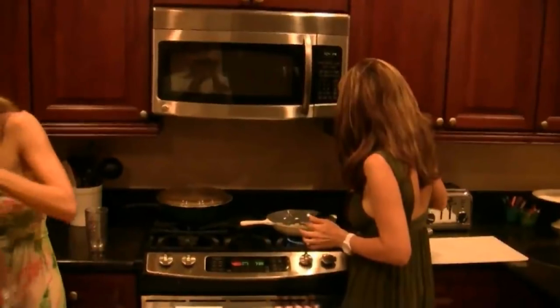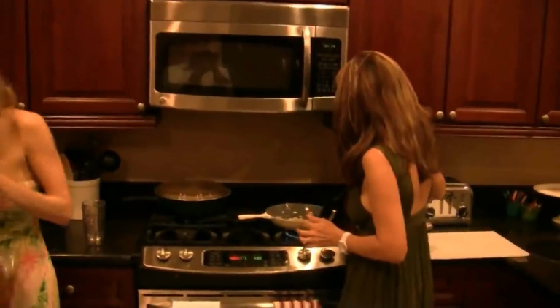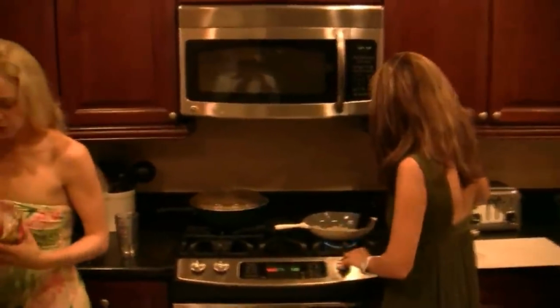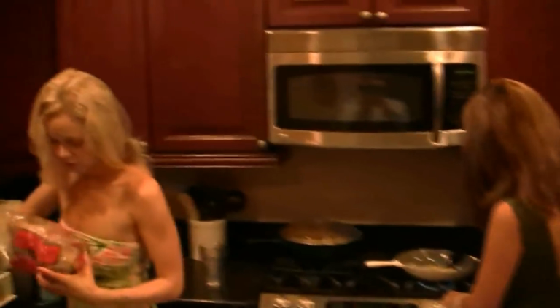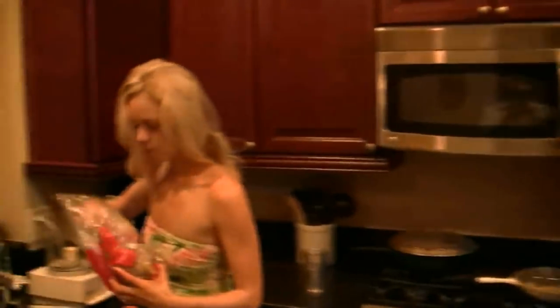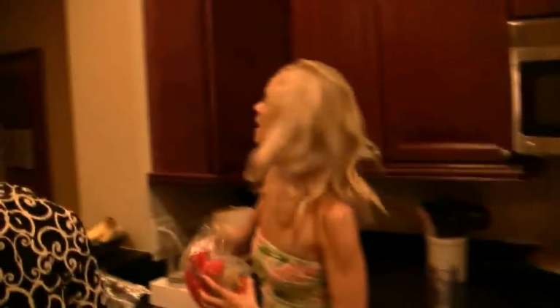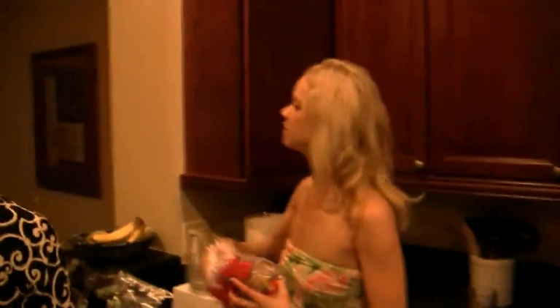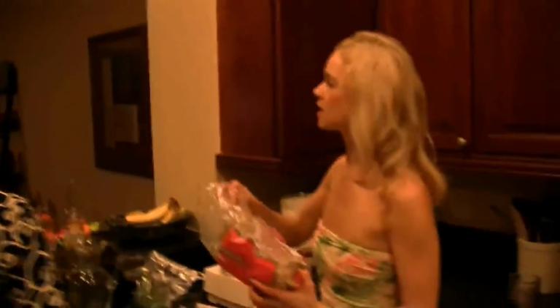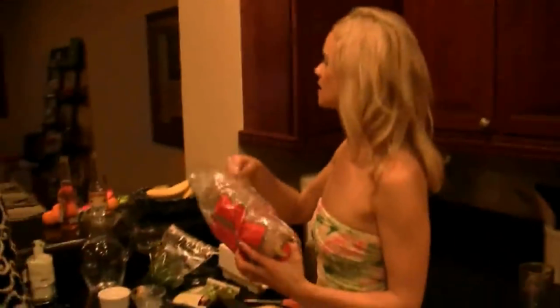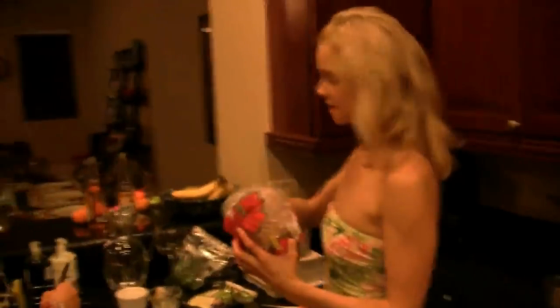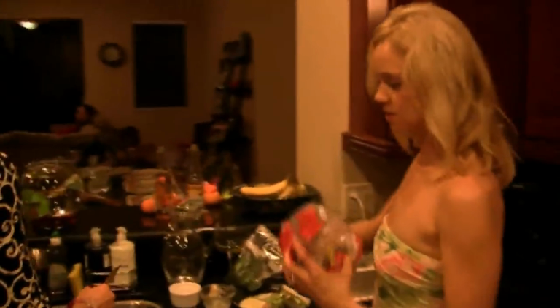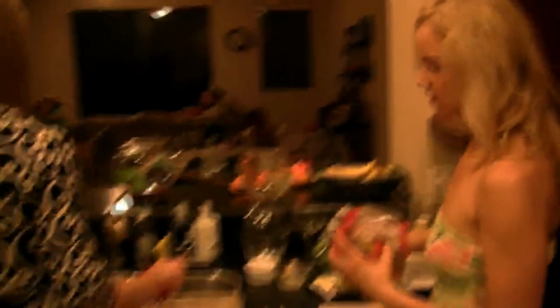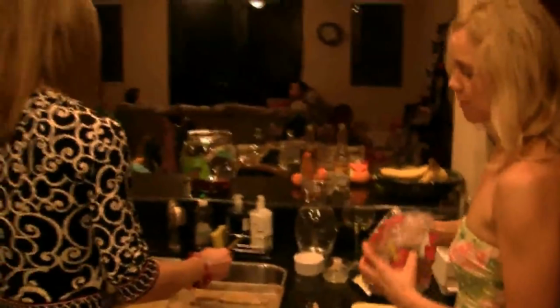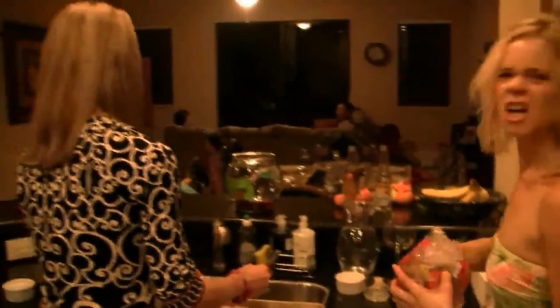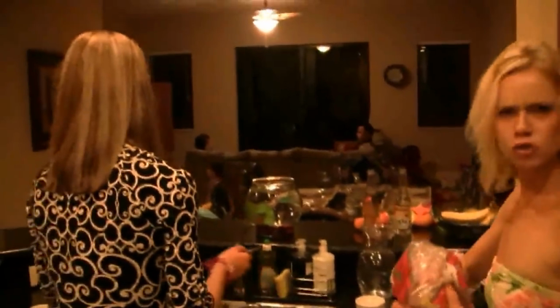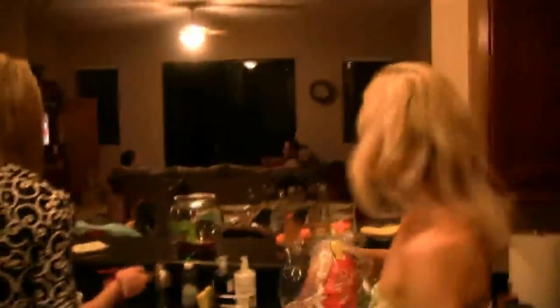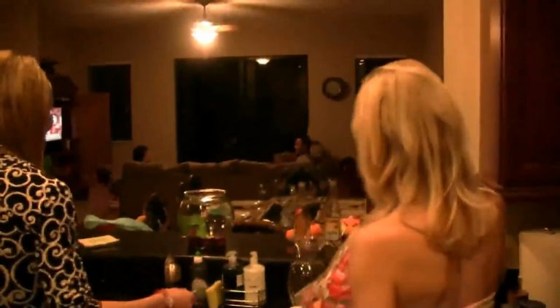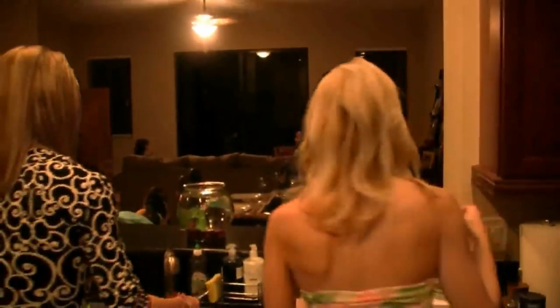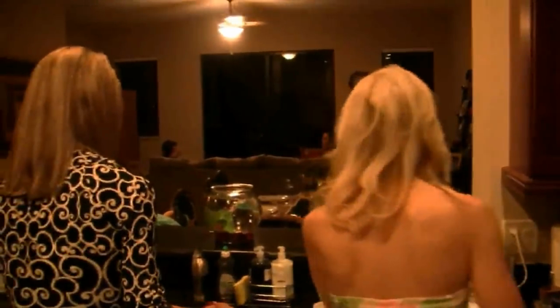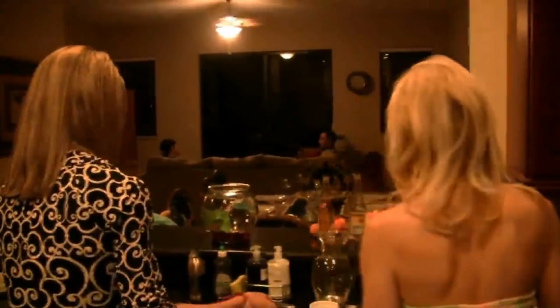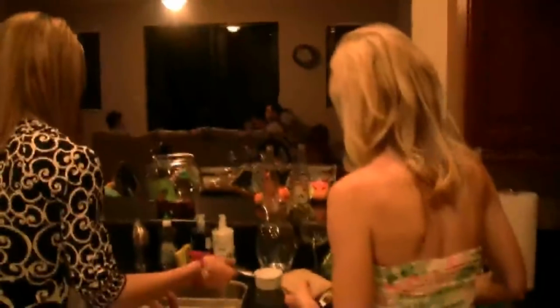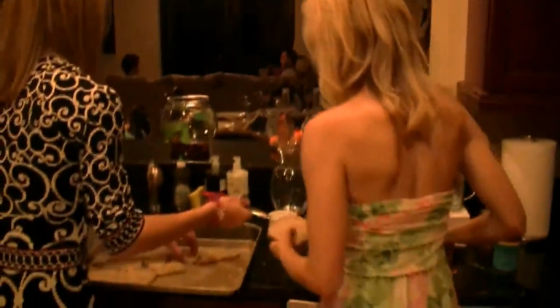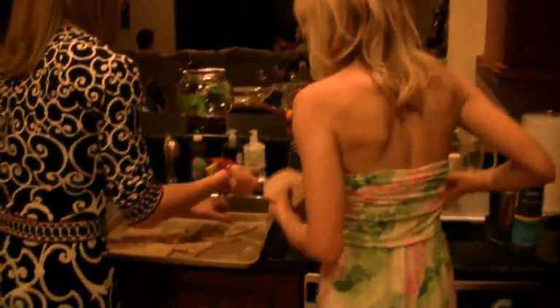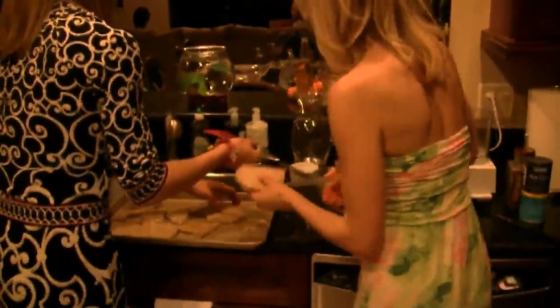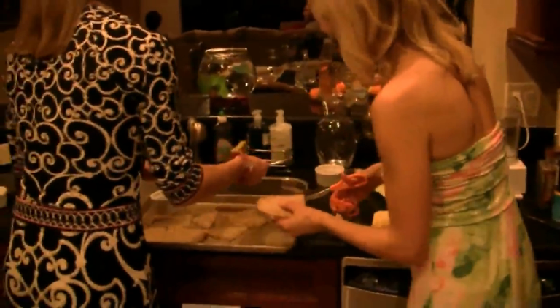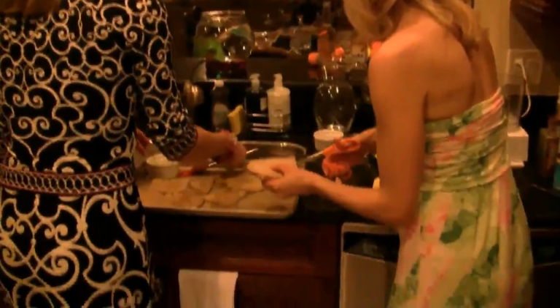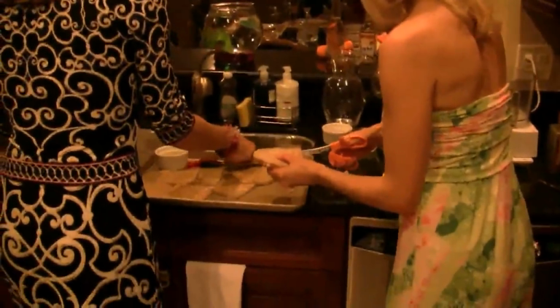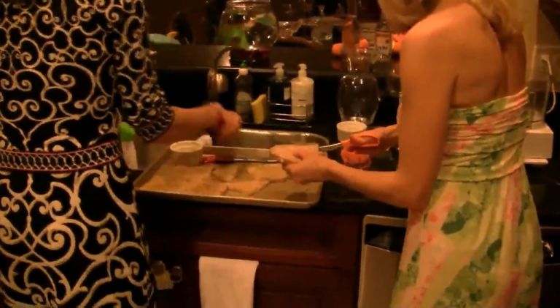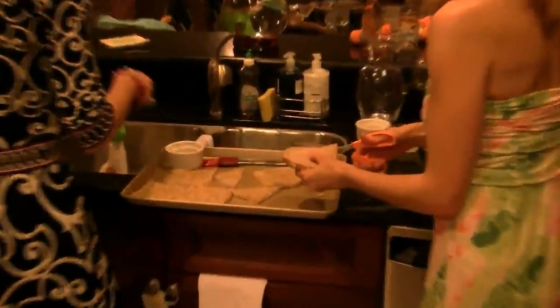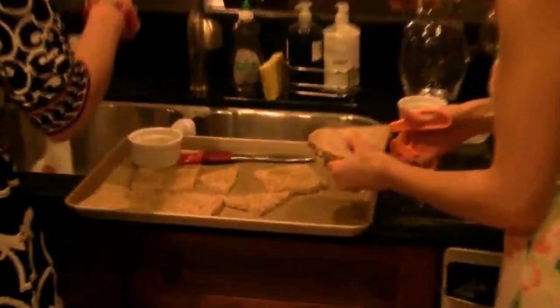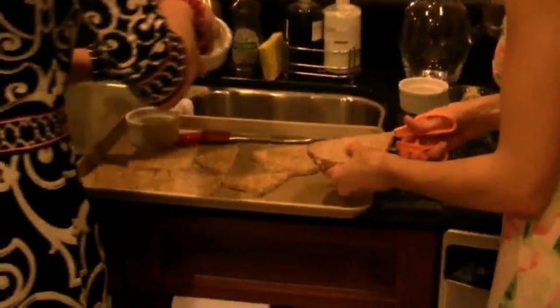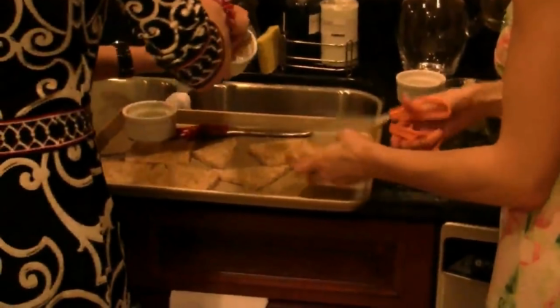We have about 6 people here tonight, so we're going to do probably about 2 crostini per person — that sounds about right. This actually goes very fast.